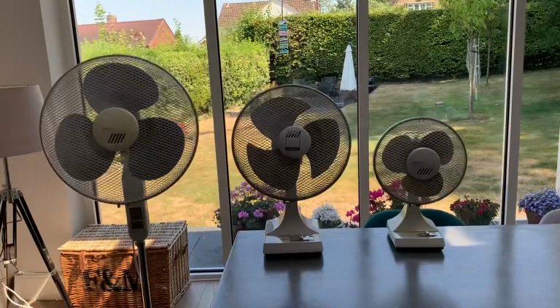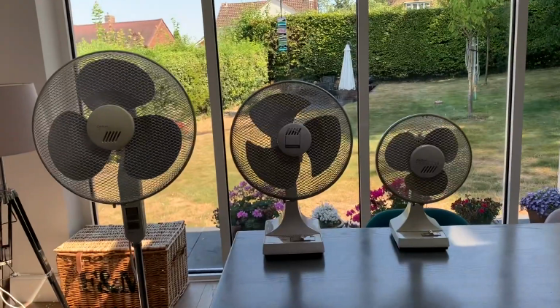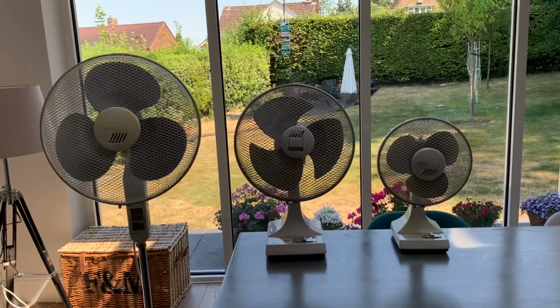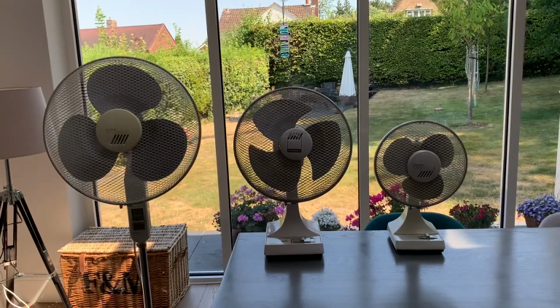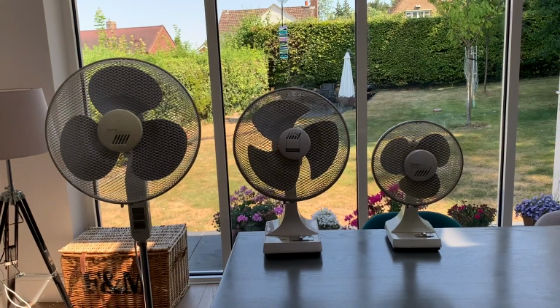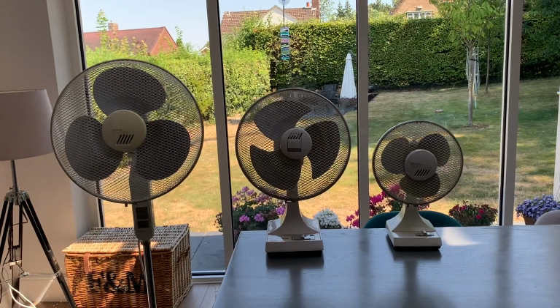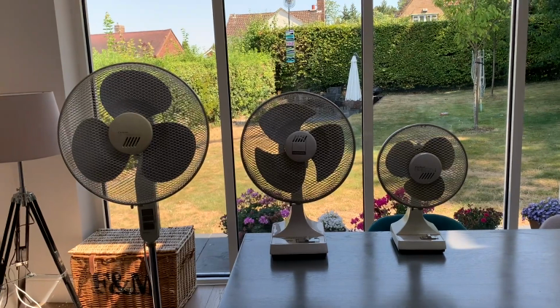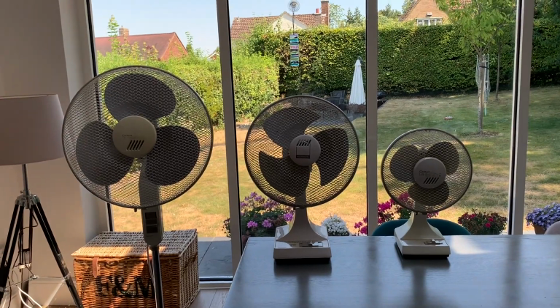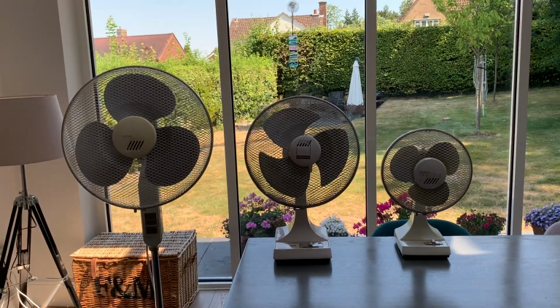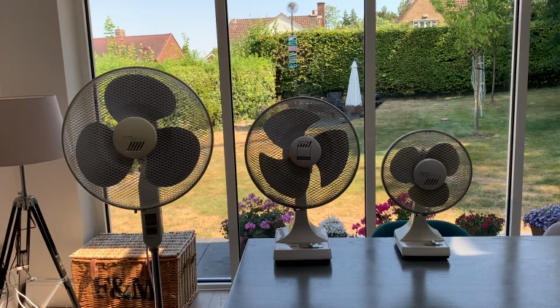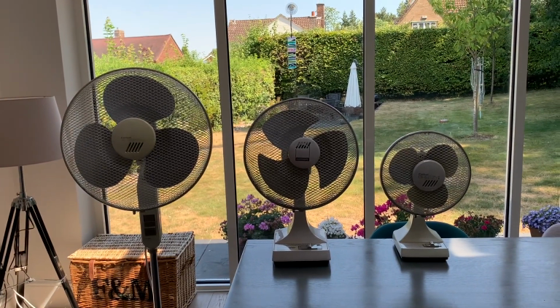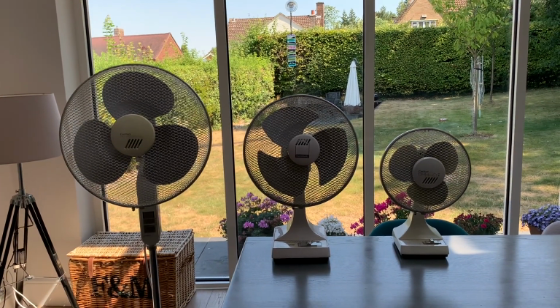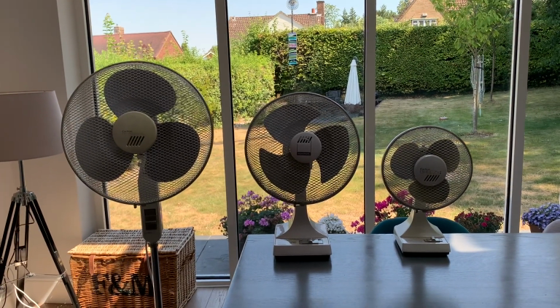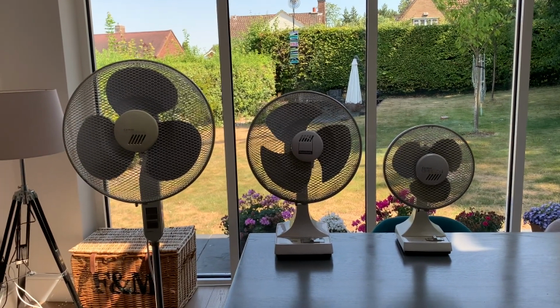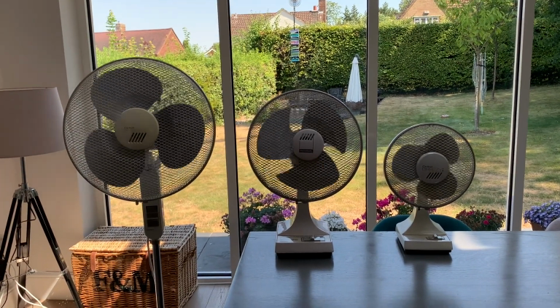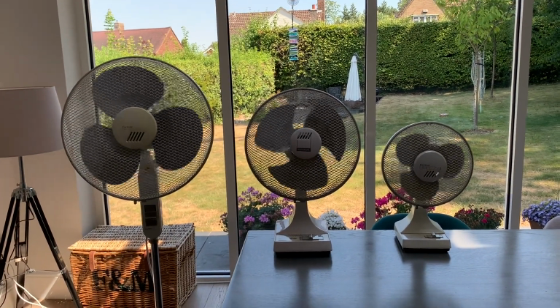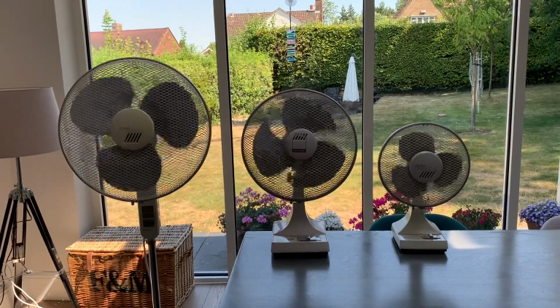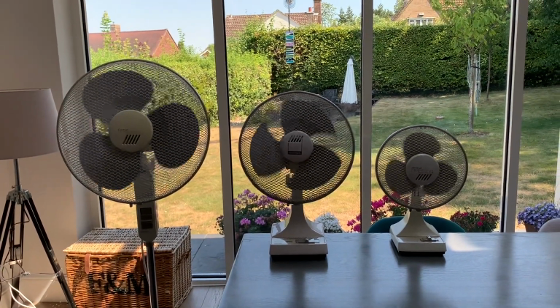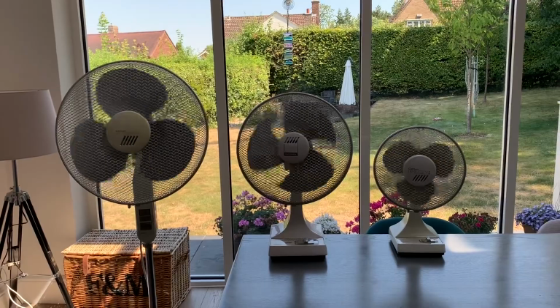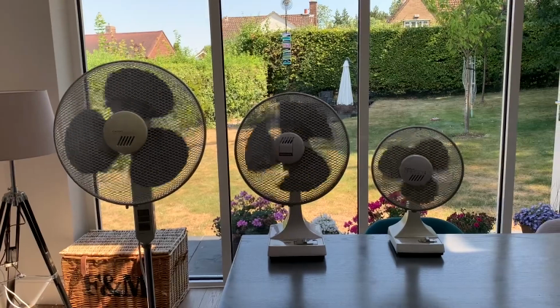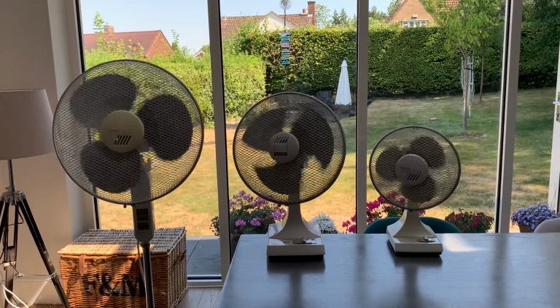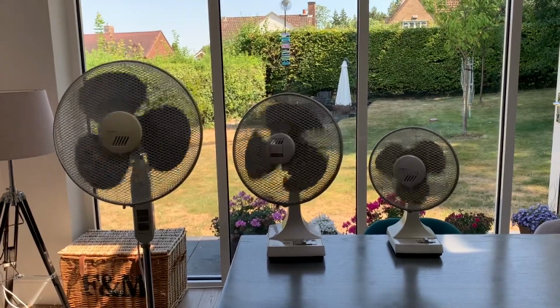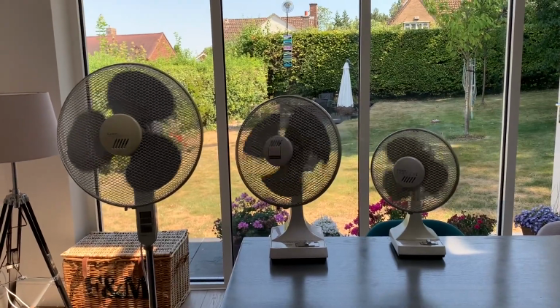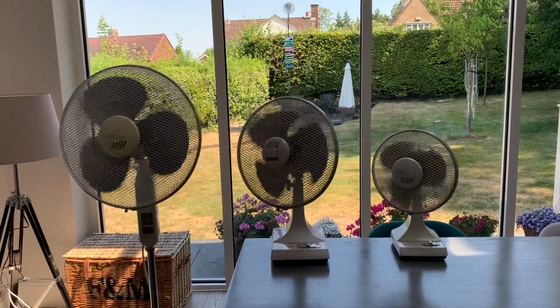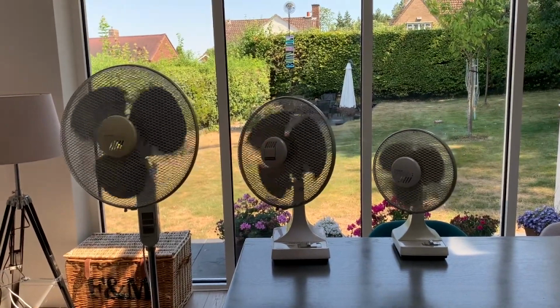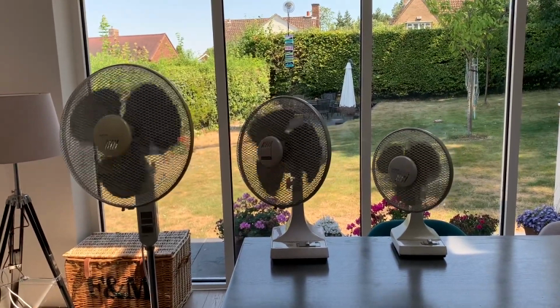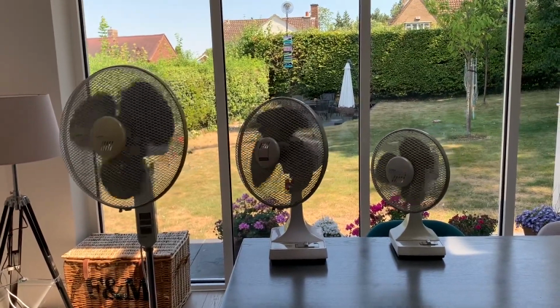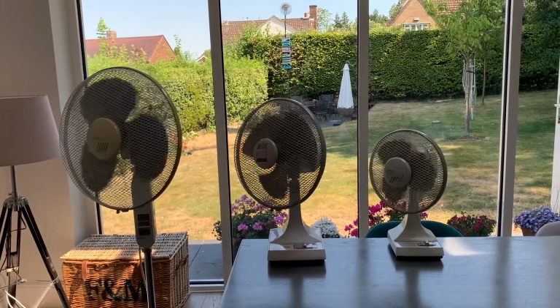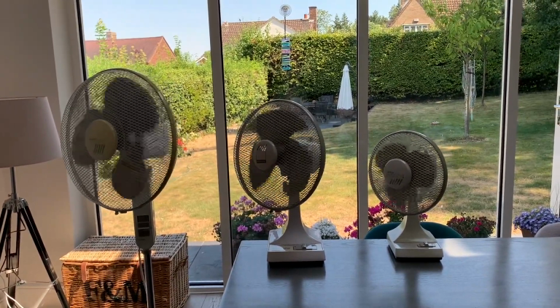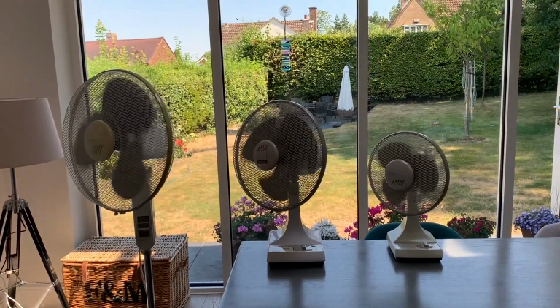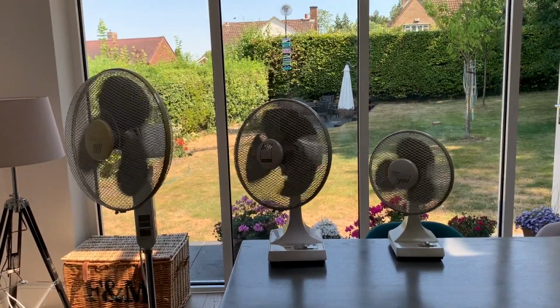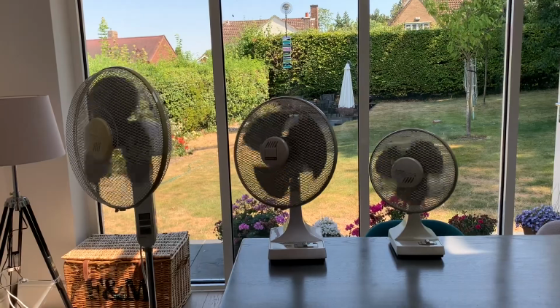So, without further ado, let's start them up. Alexa, fans on. They should all oscillate in the same direction — I did check that before I set them up, and they are.